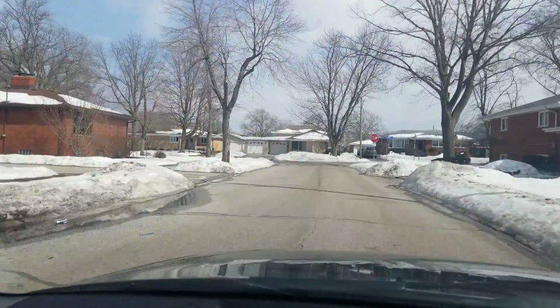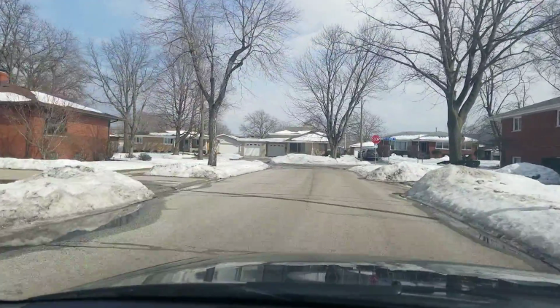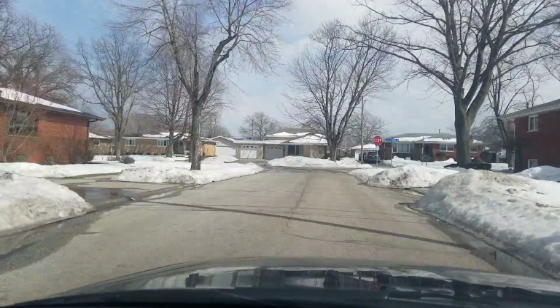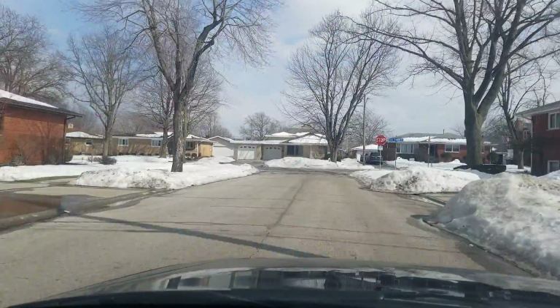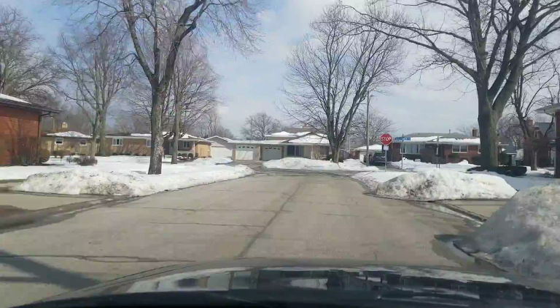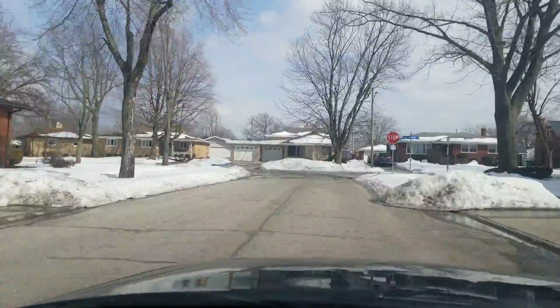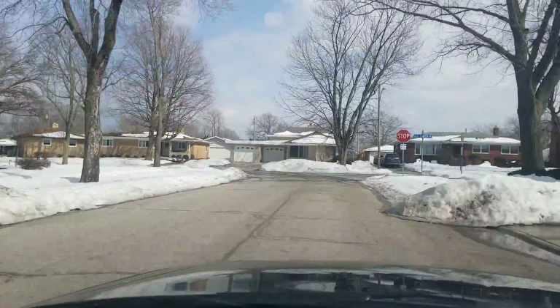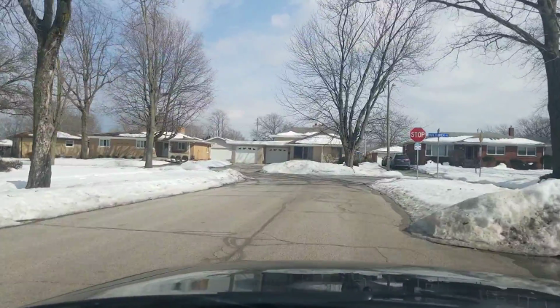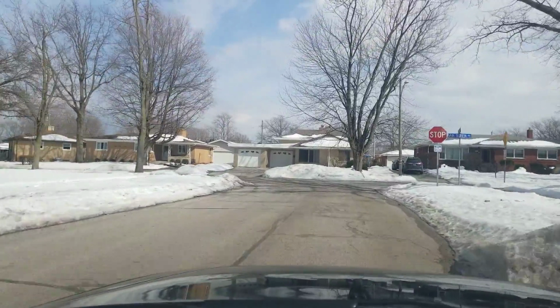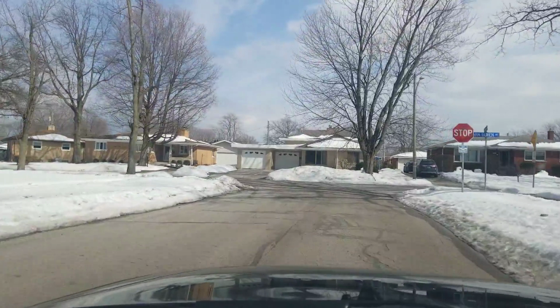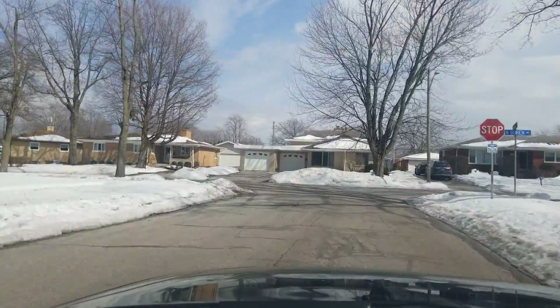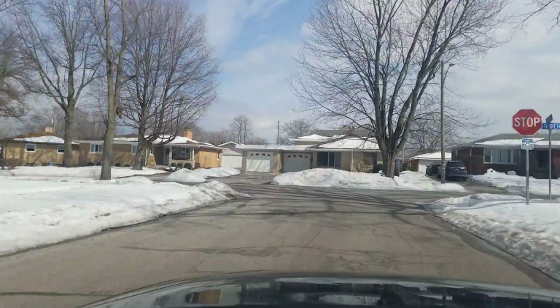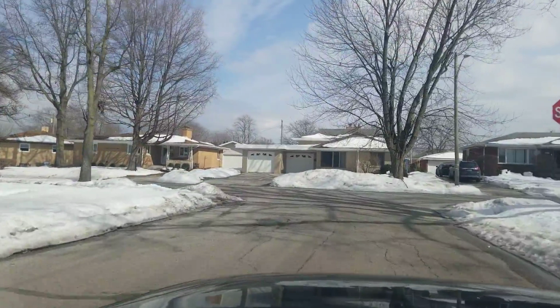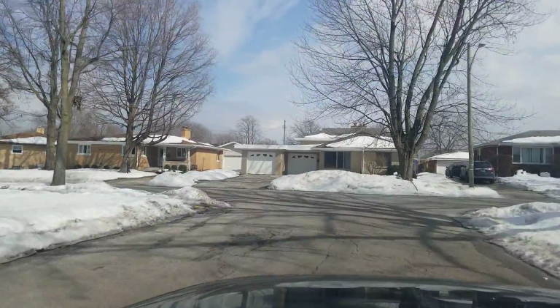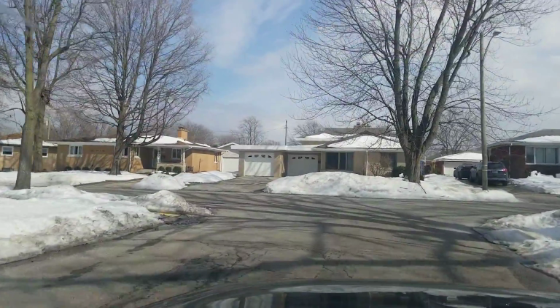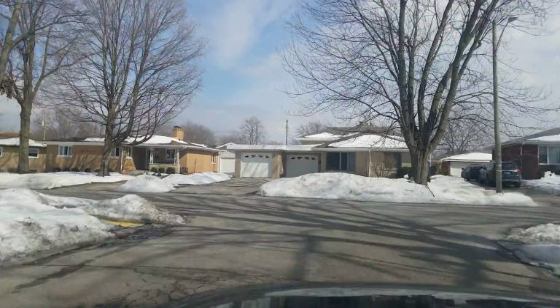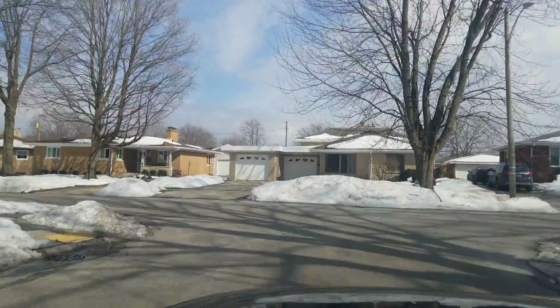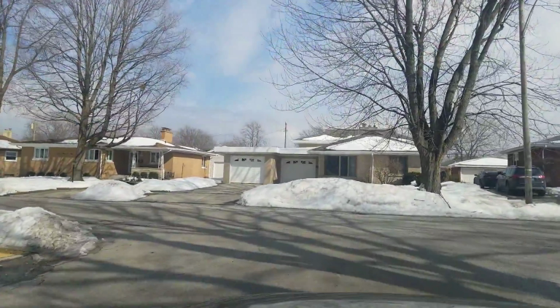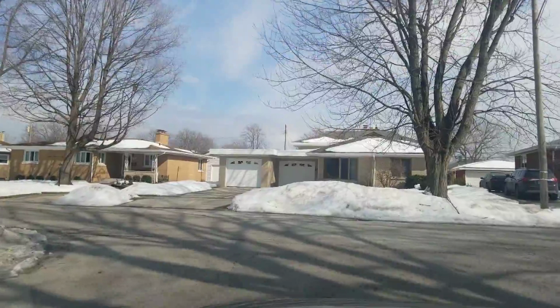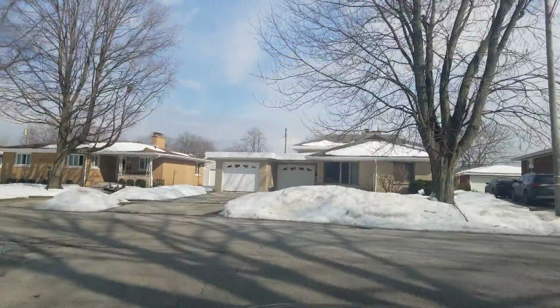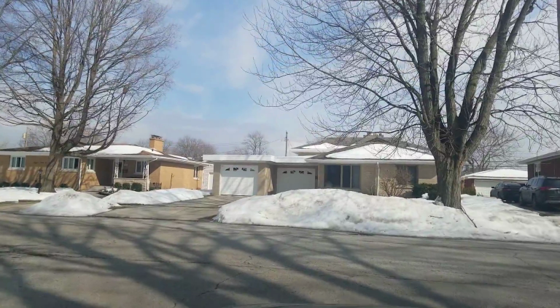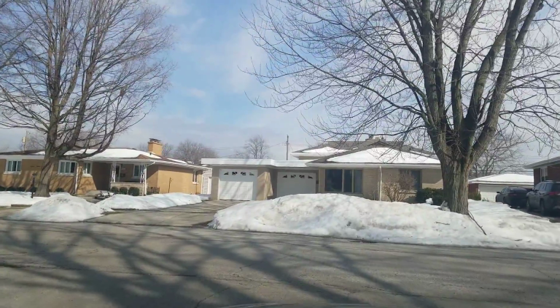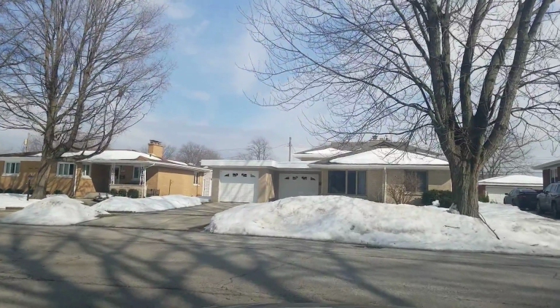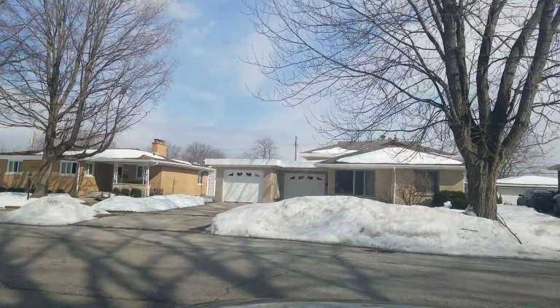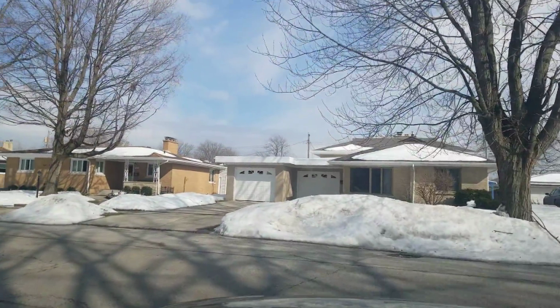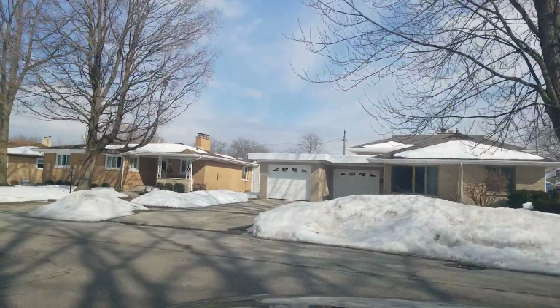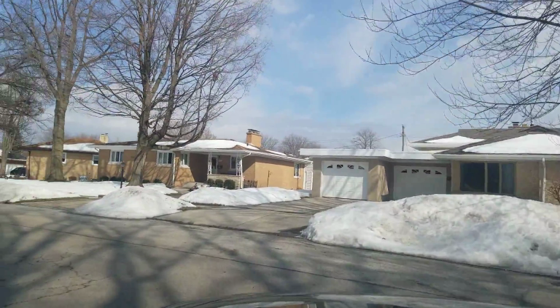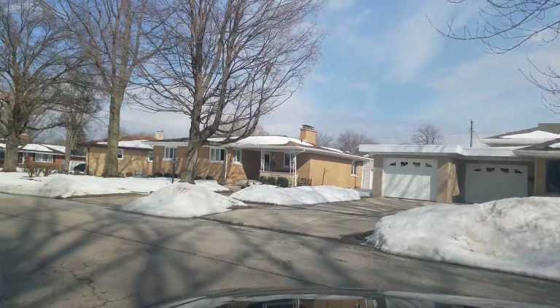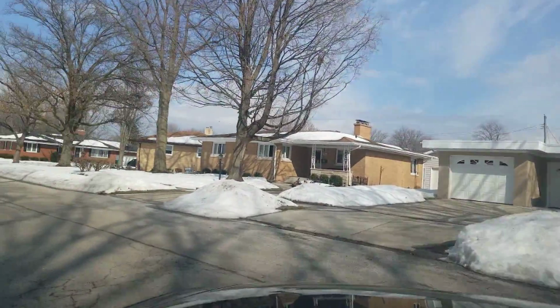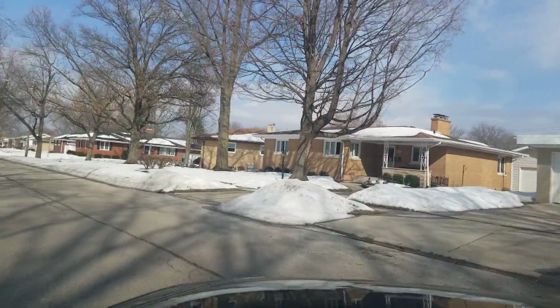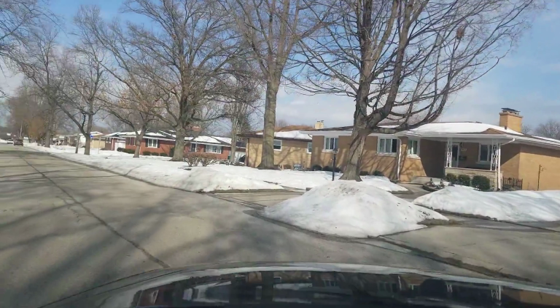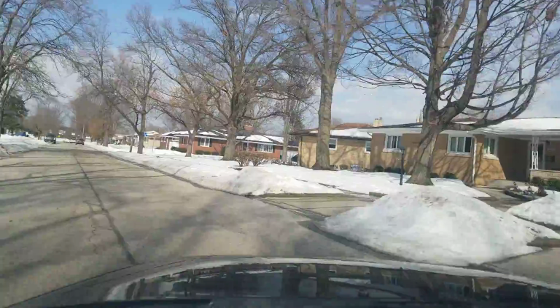Homes here in the Ridgeland subdivision are built between the 1930s and the 1970s, but they are quality built homes. There's great pride of ownership here in the subdivision — homes have been well maintained throughout the years.